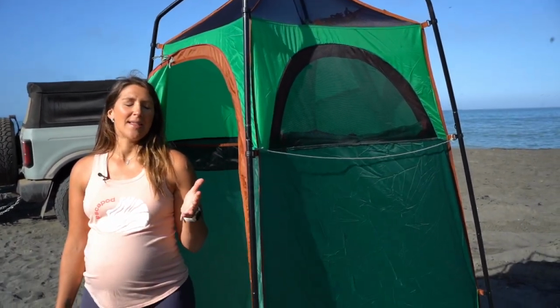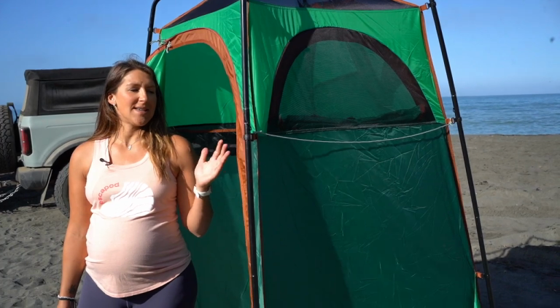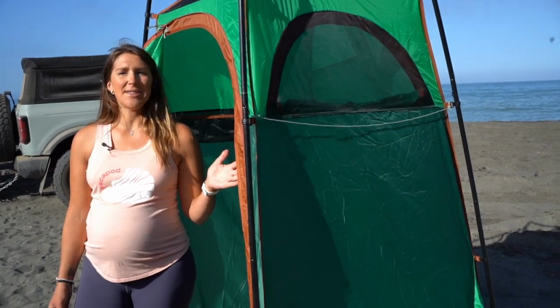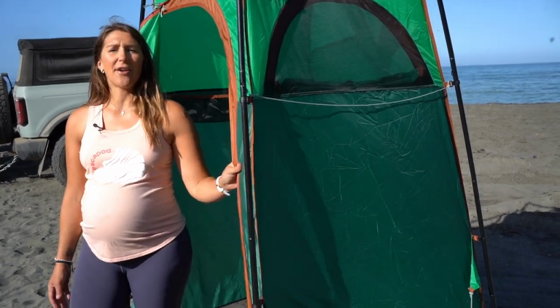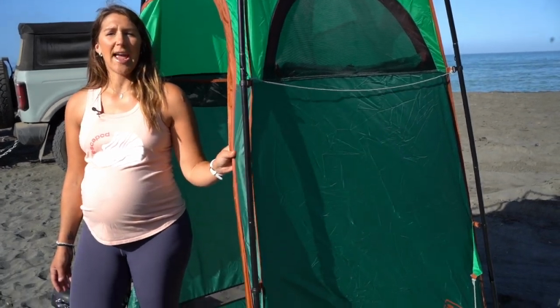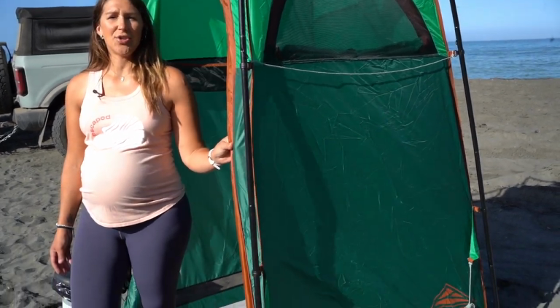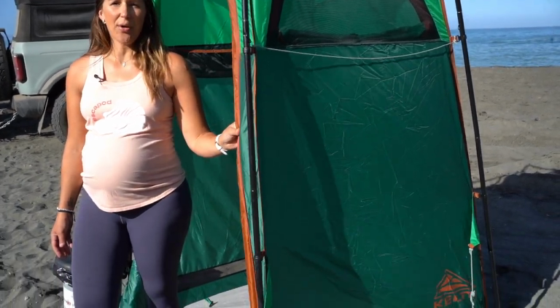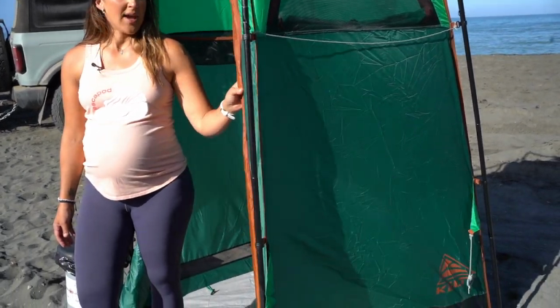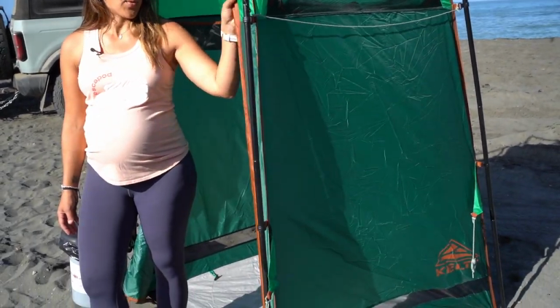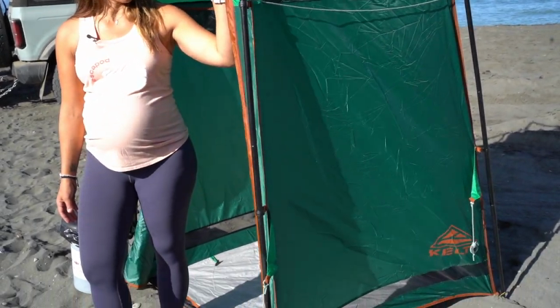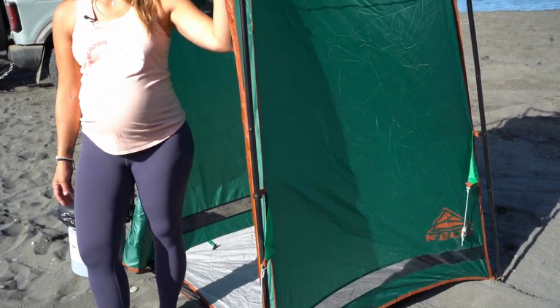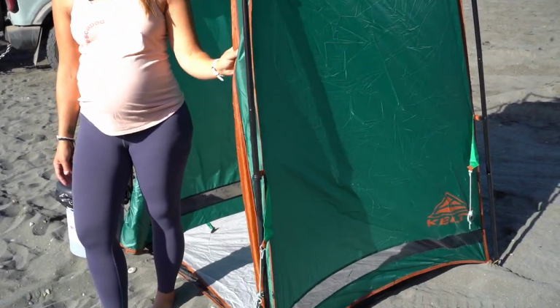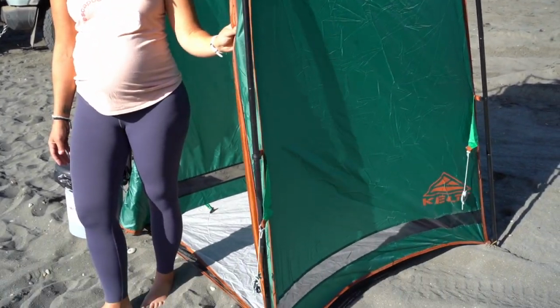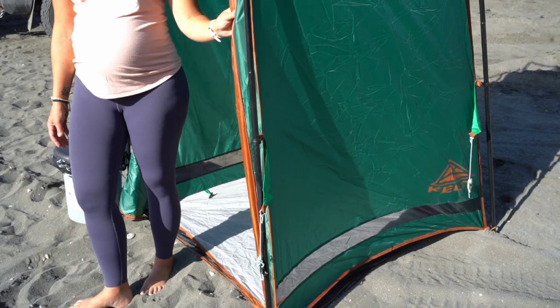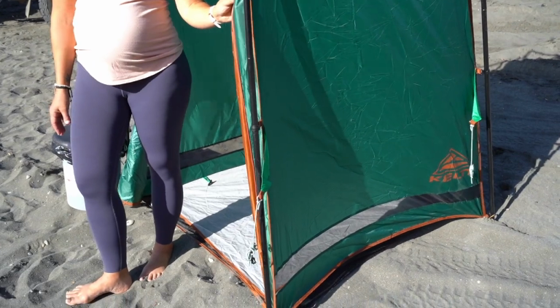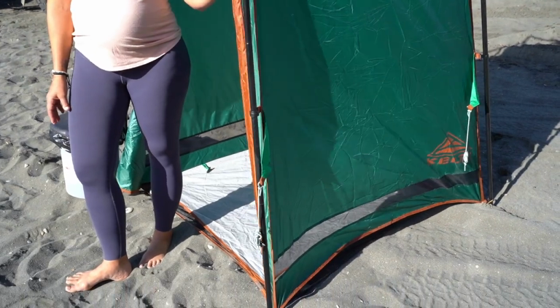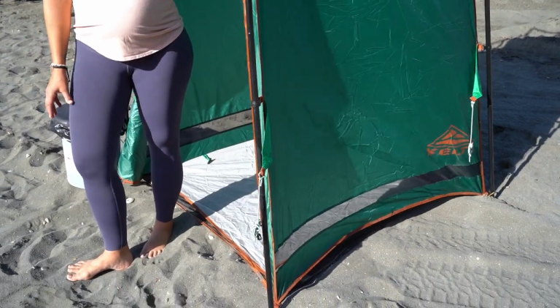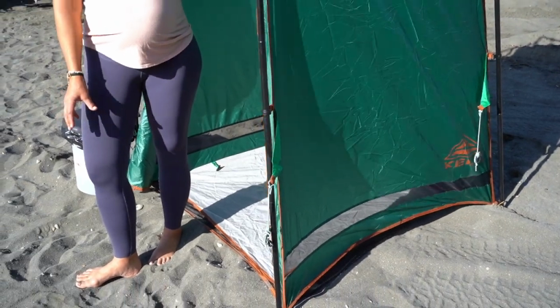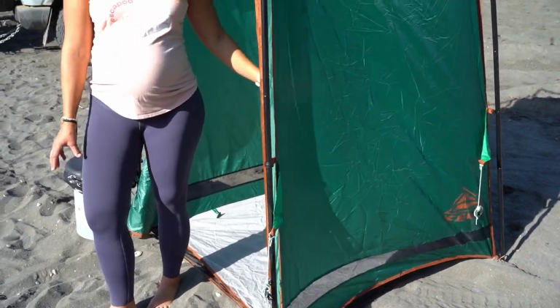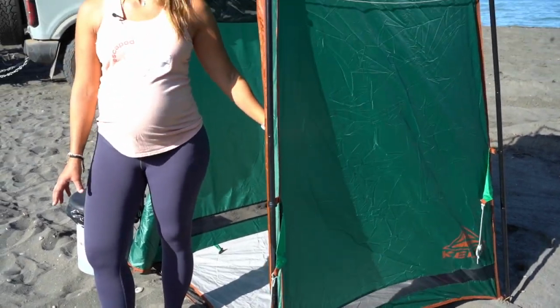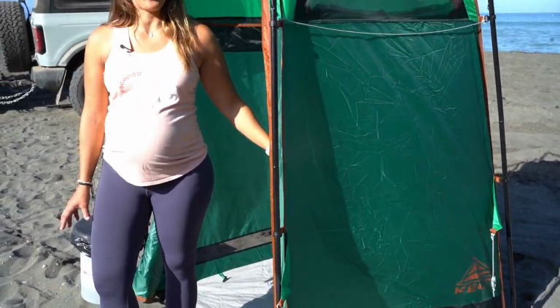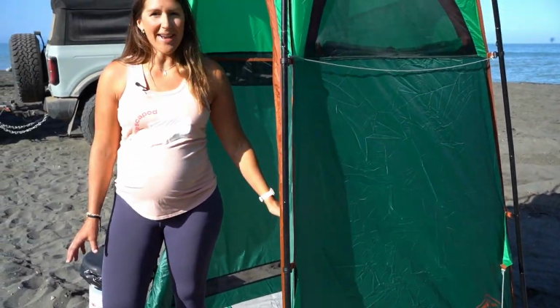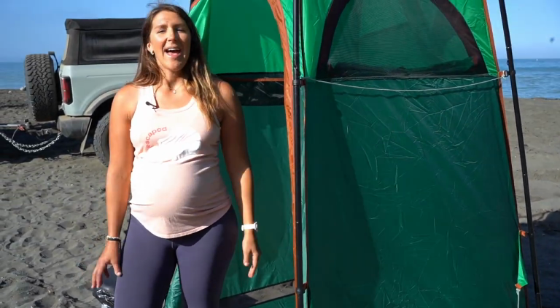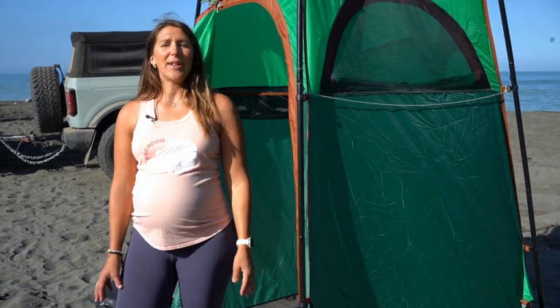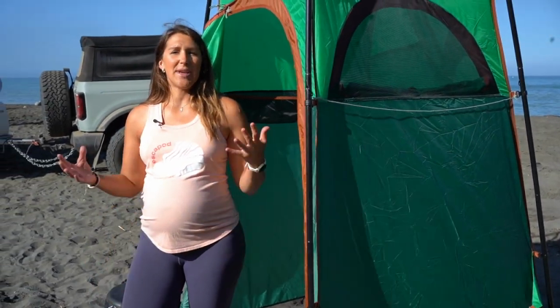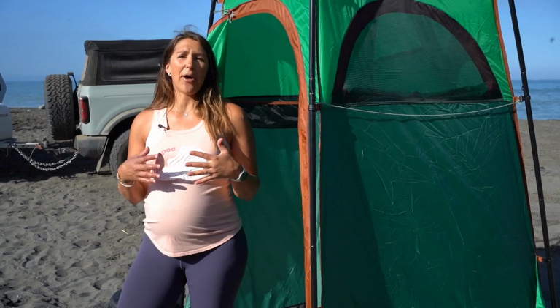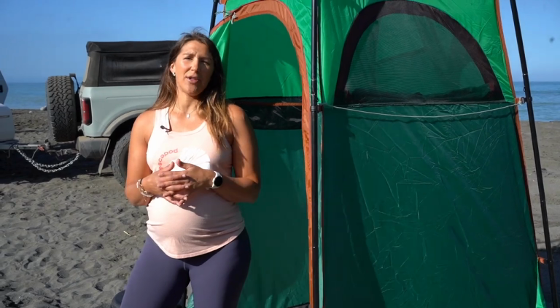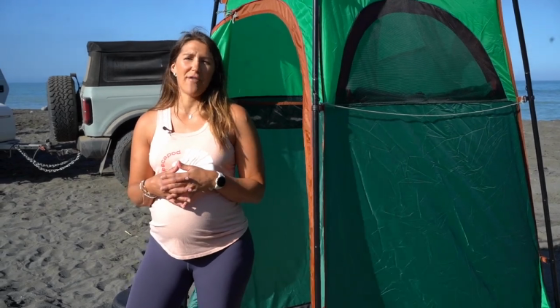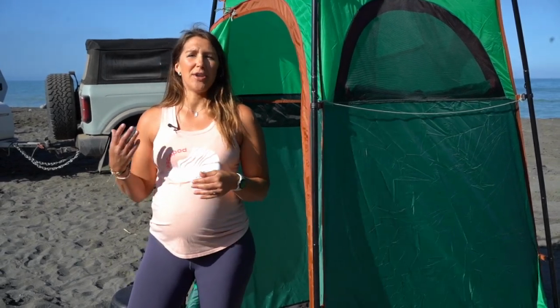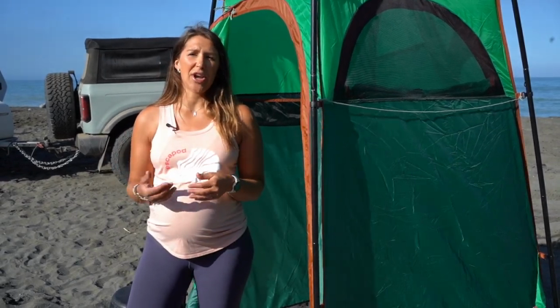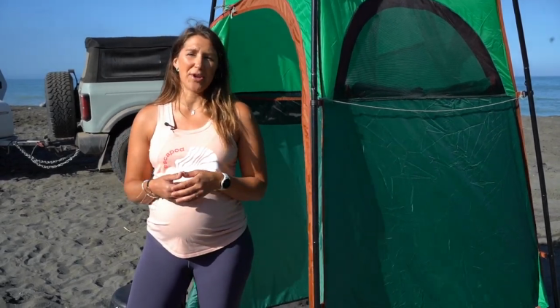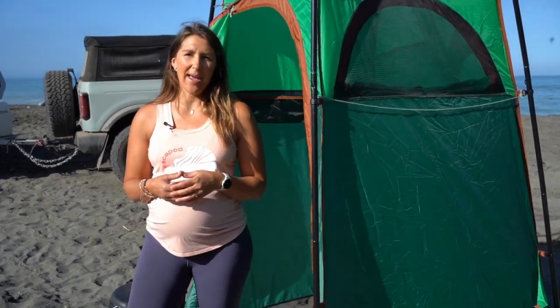This is the Kelty Discovery H2 Go. It is a portable pop-up privacy tent that can be used to enclose your portable potty, as well as to be a shower enclosure if you want to use a shower when you're at camp.